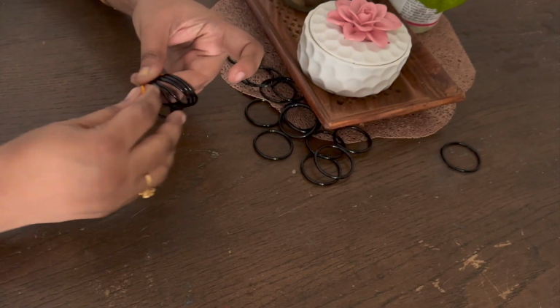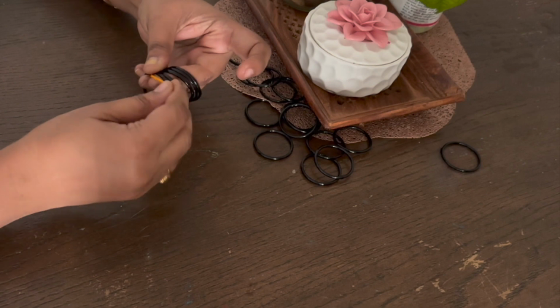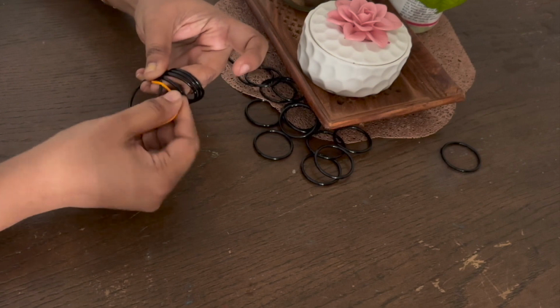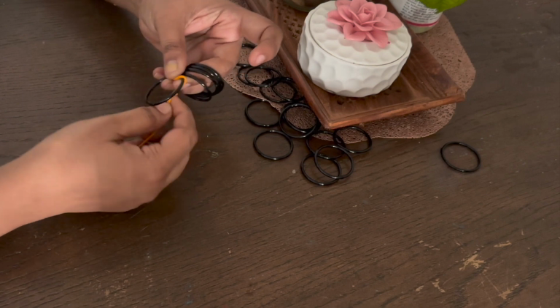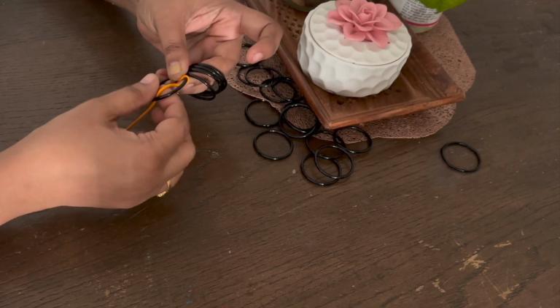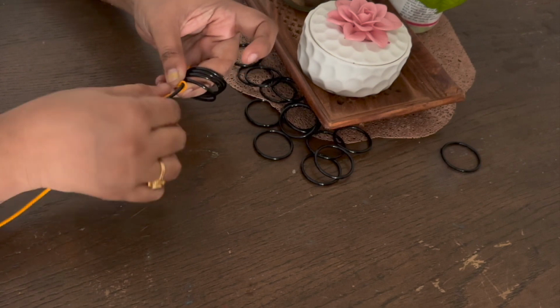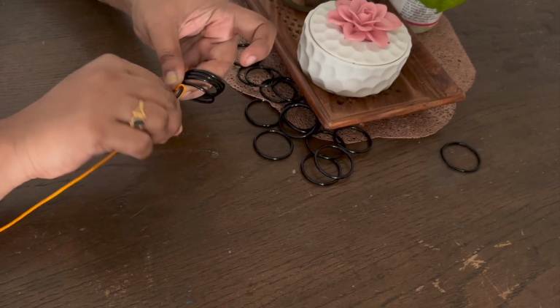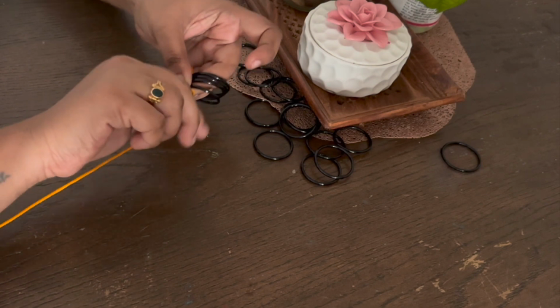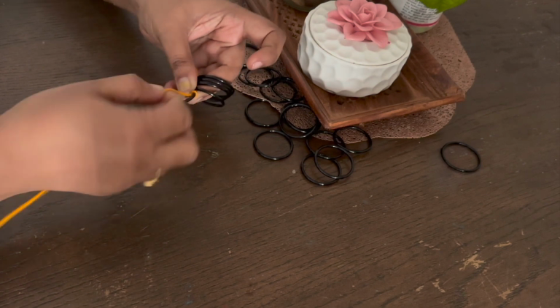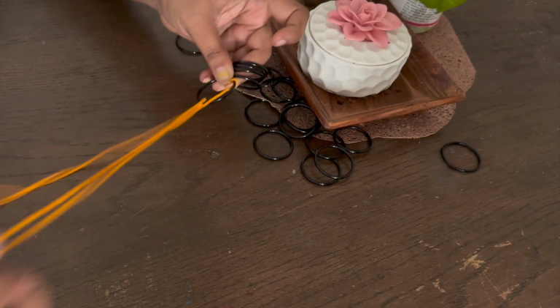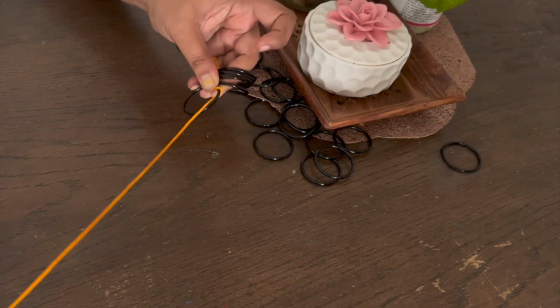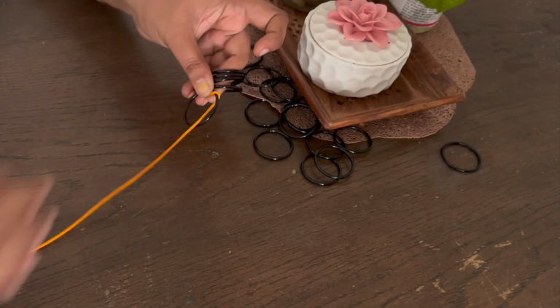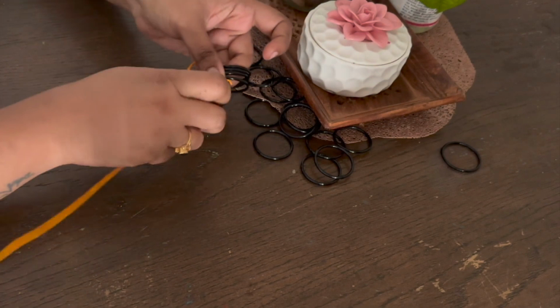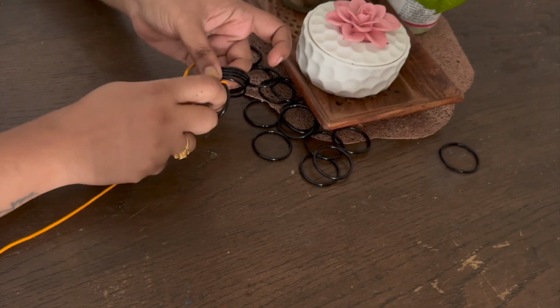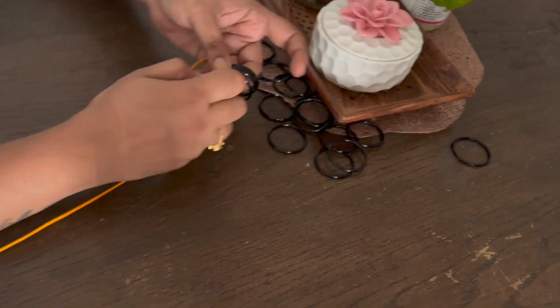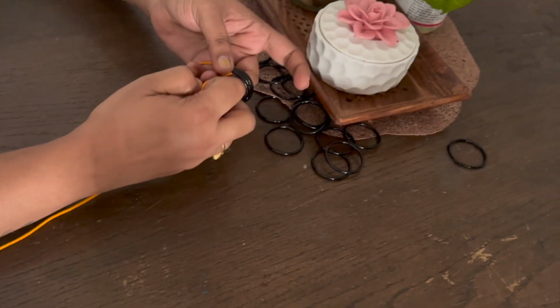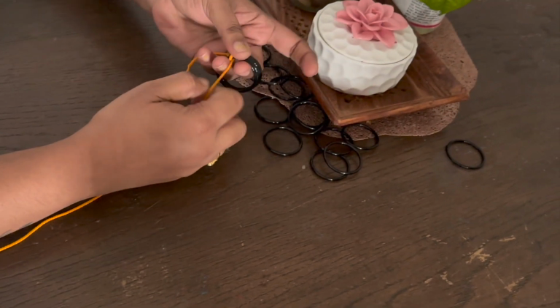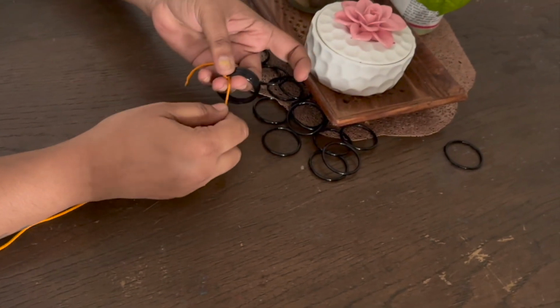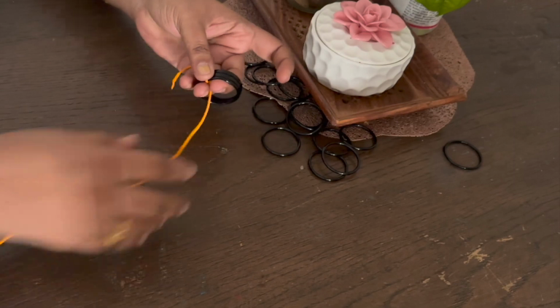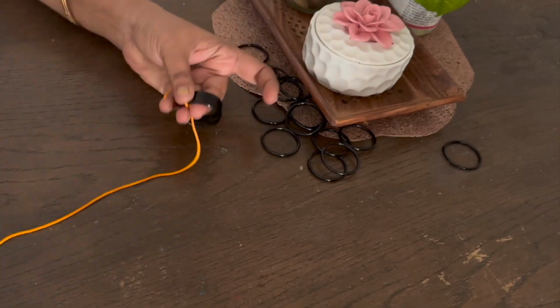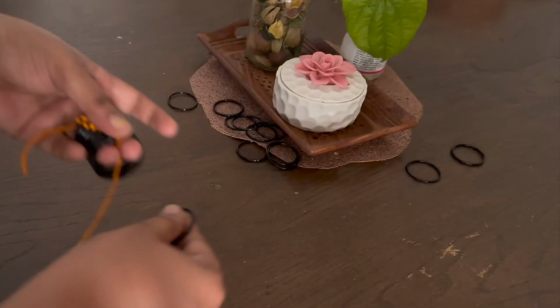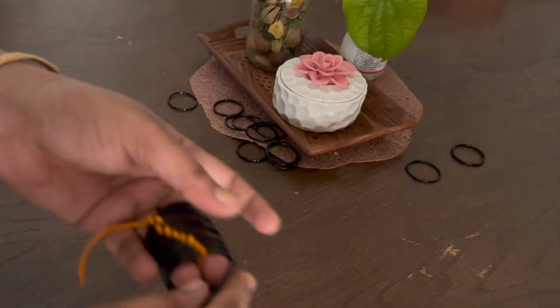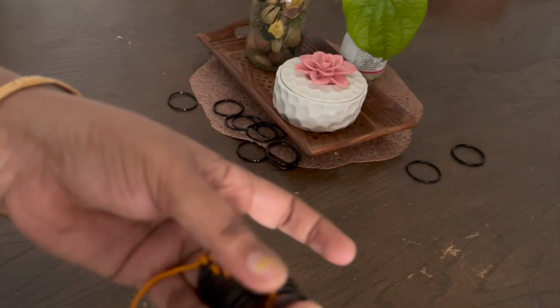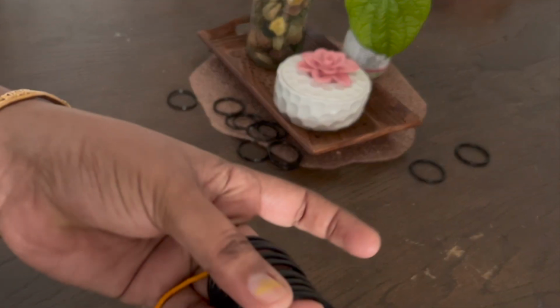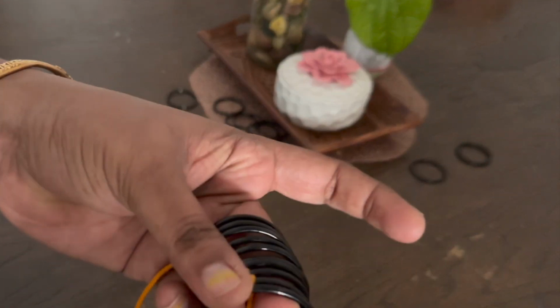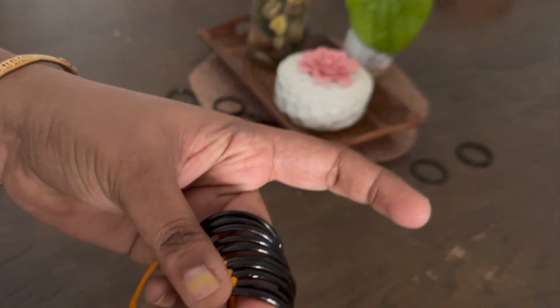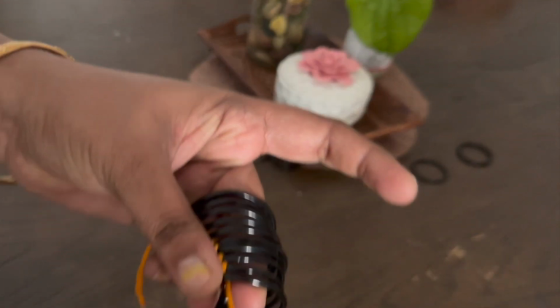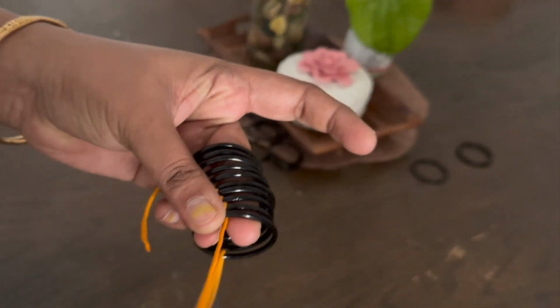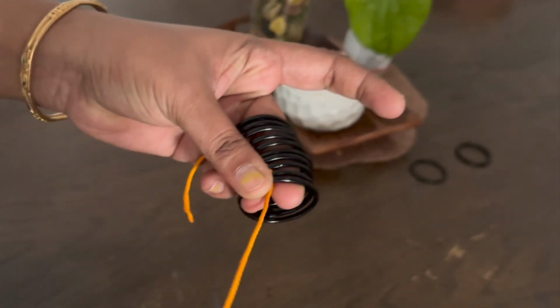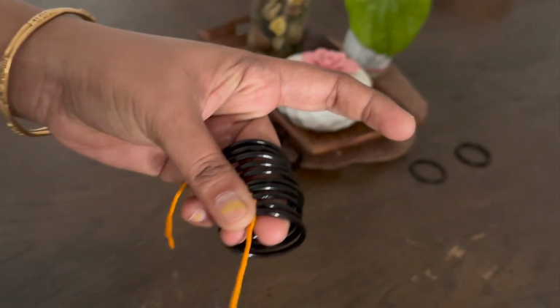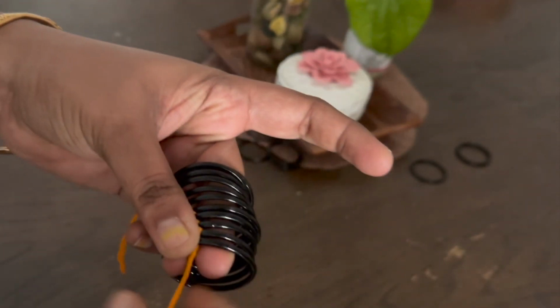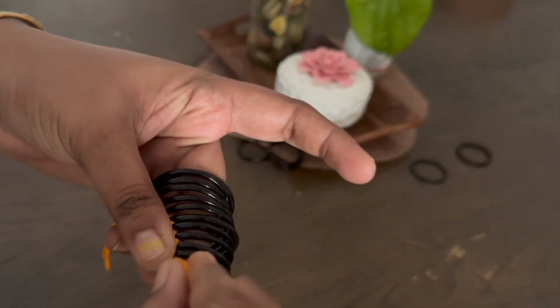We will have 3 leaves. You can see it is good in color. You can also use the thin leaves.